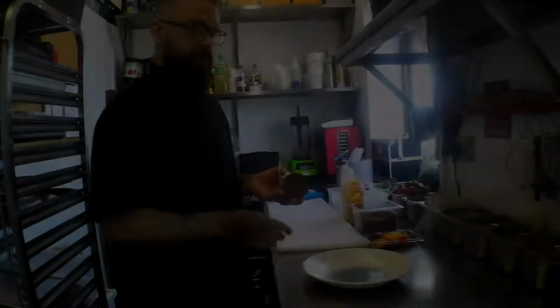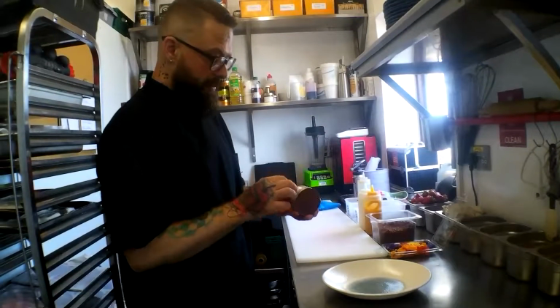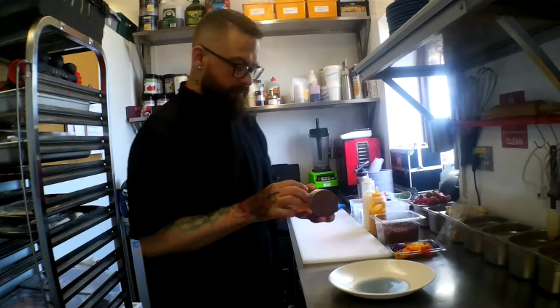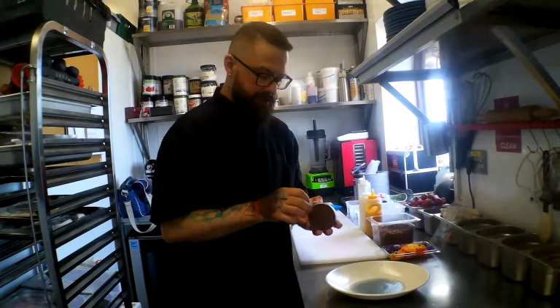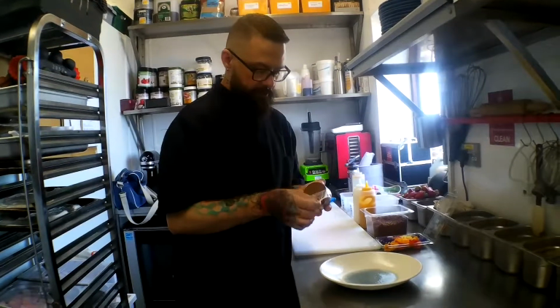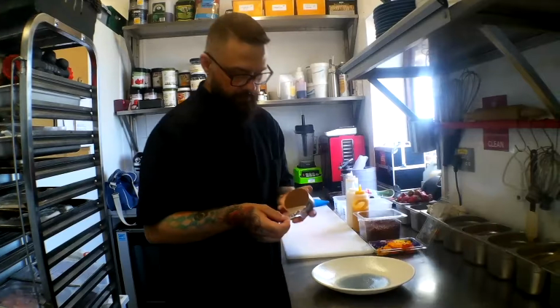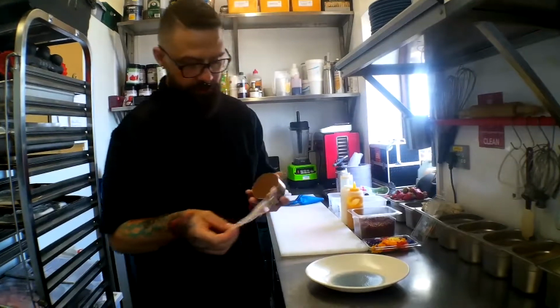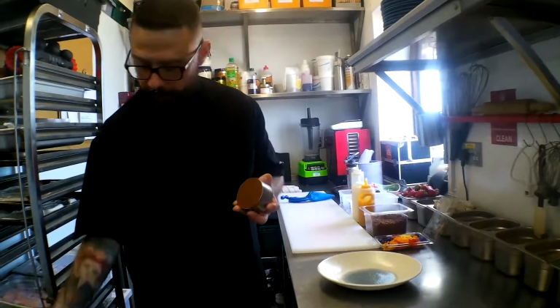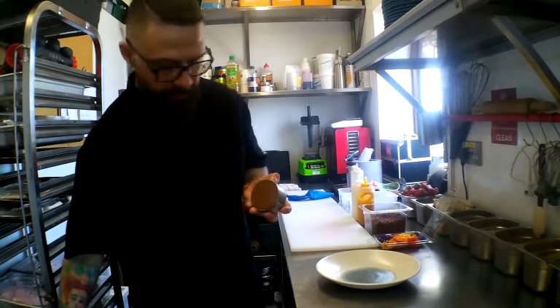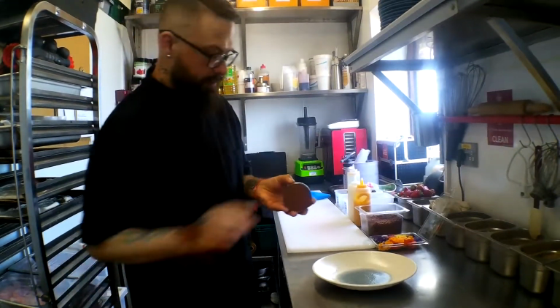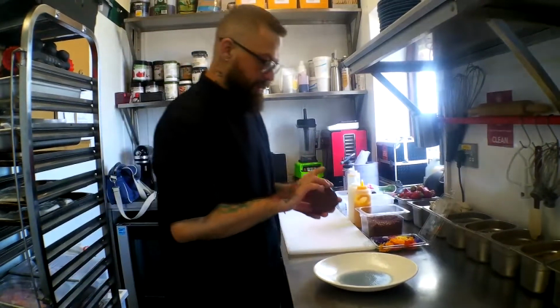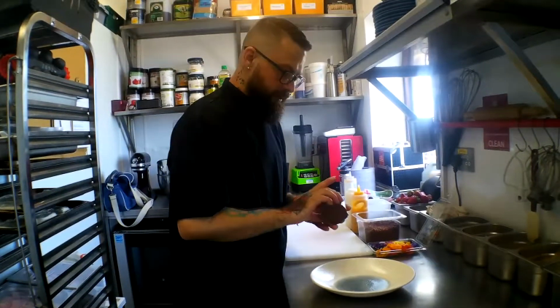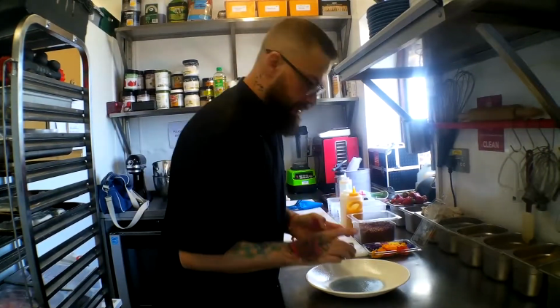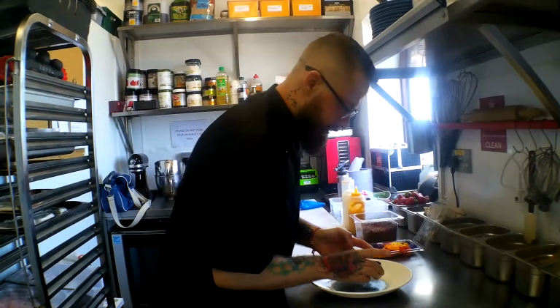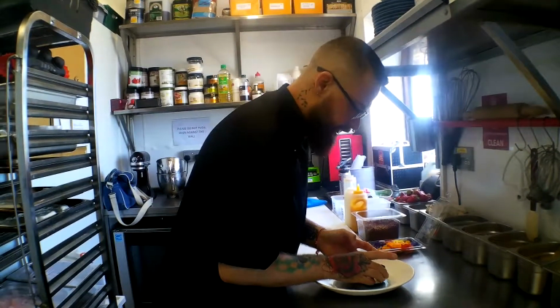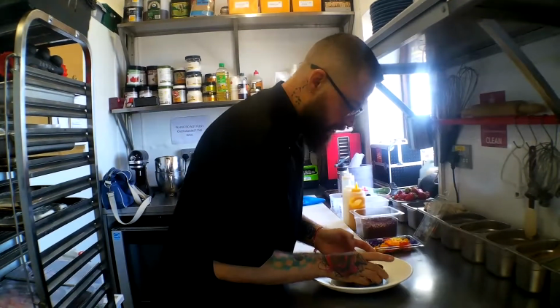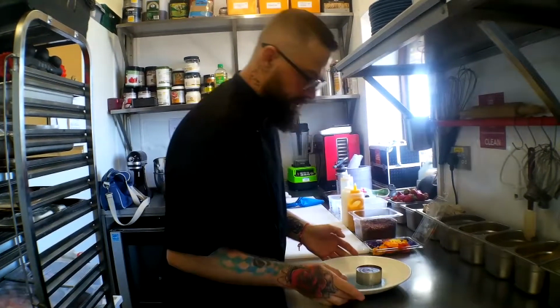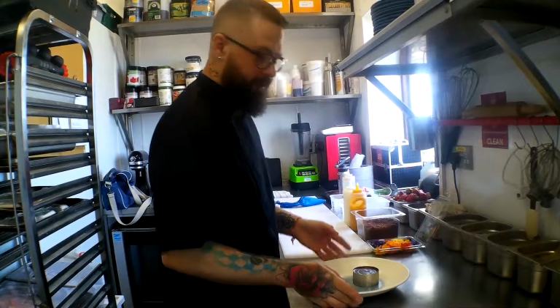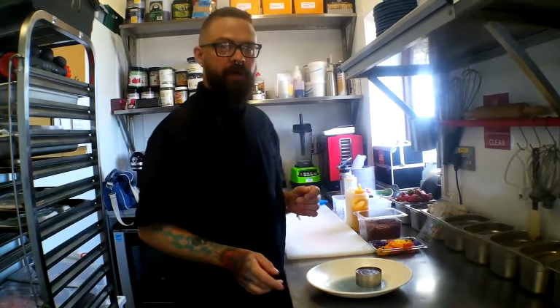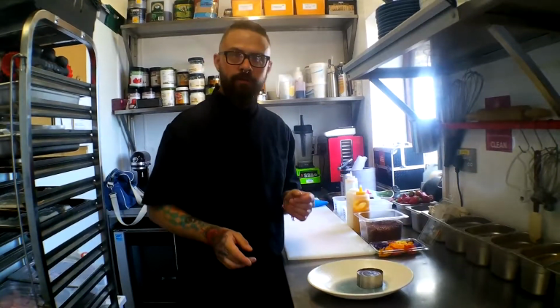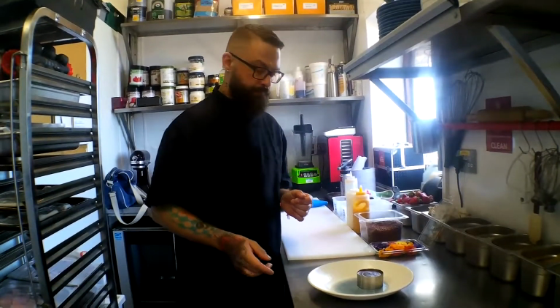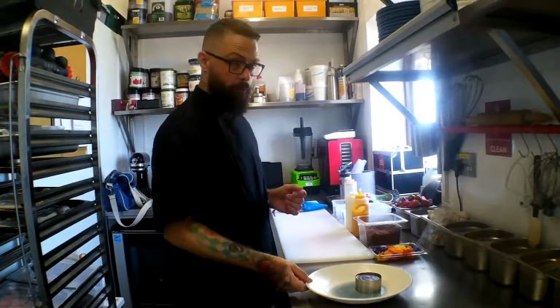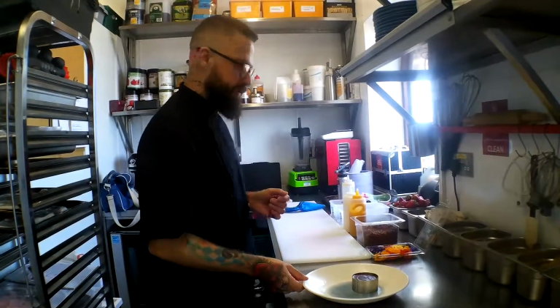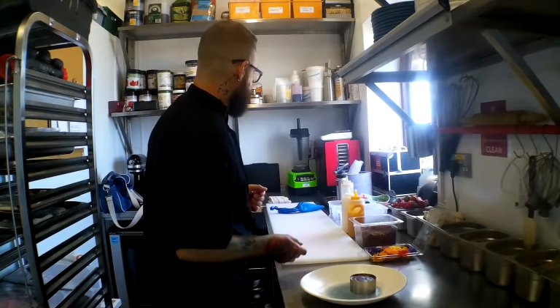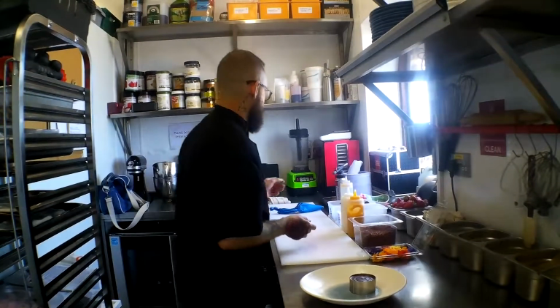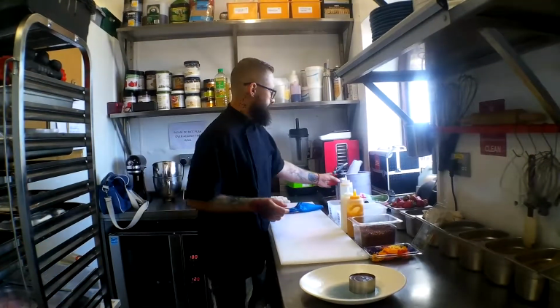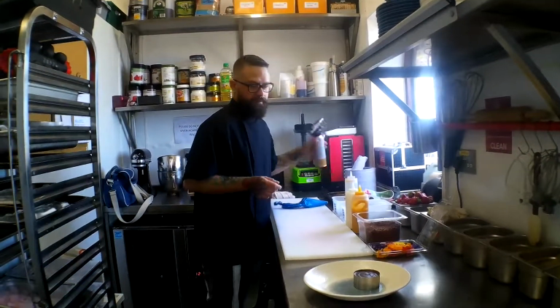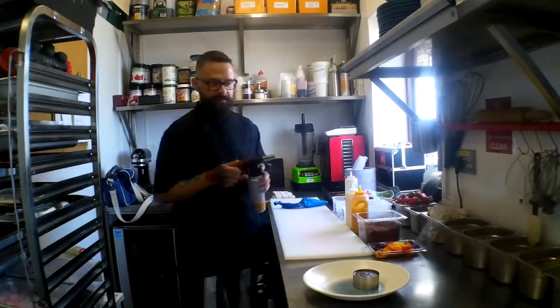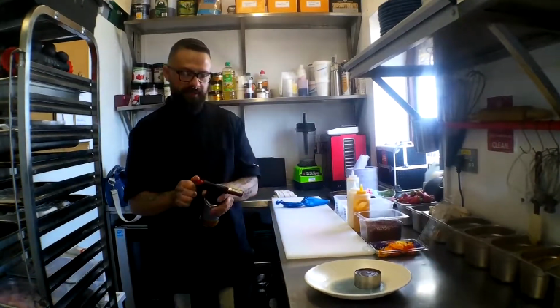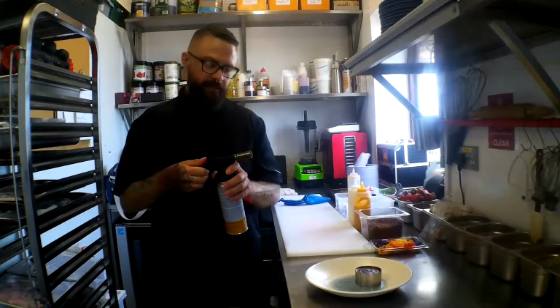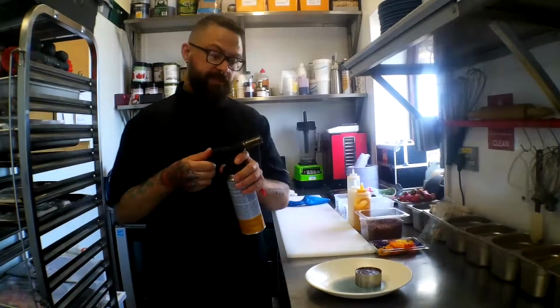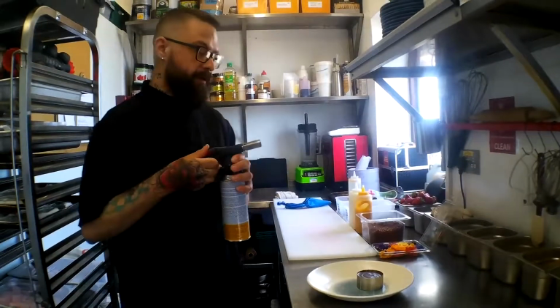So now we're going to do vegan dessert, which is quite popular in here. This is a dark chocolate, peanut butter and avocado mousse — surprisingly, tastes really good.